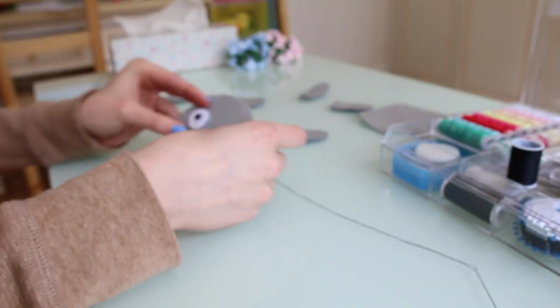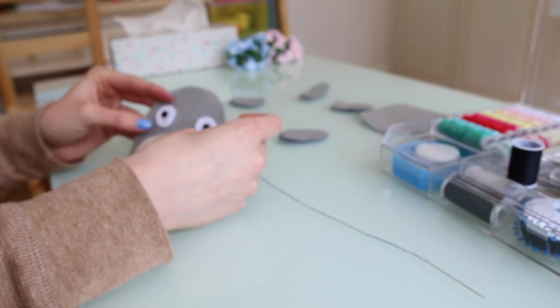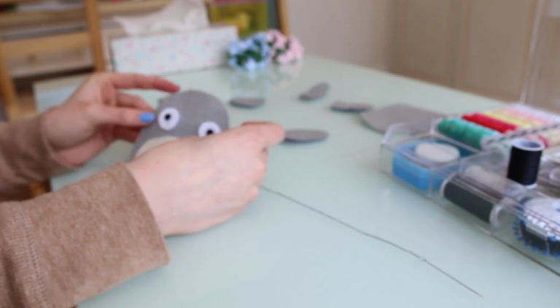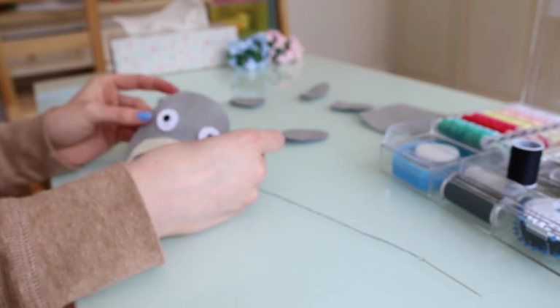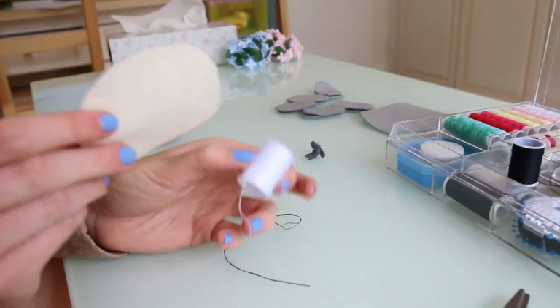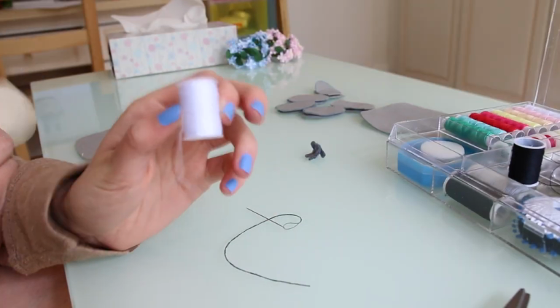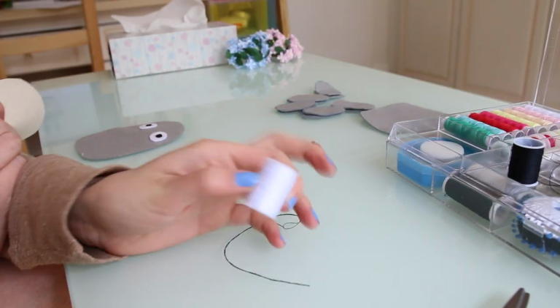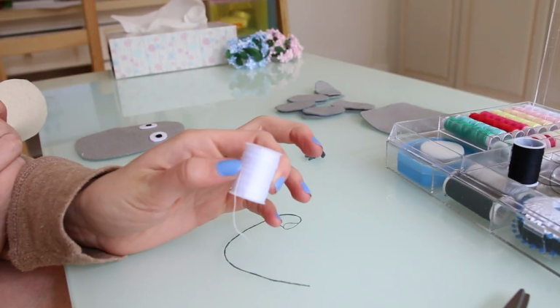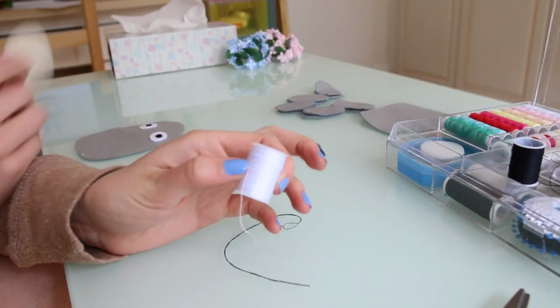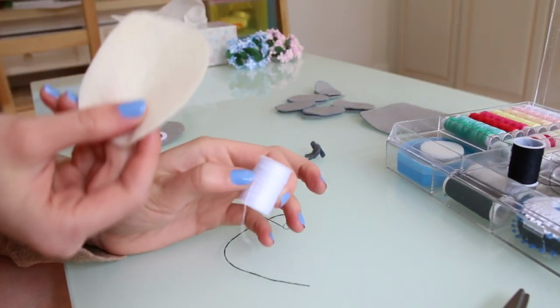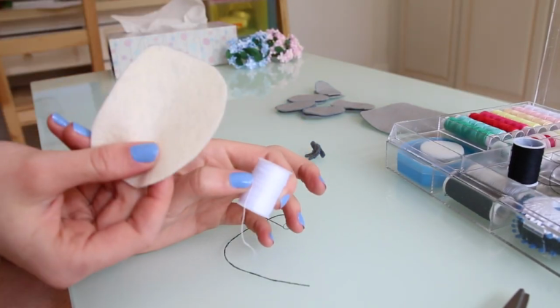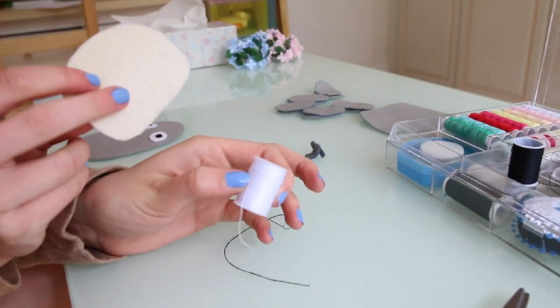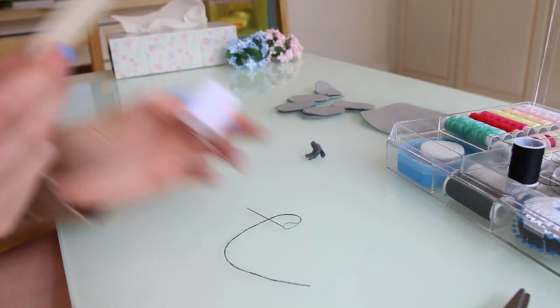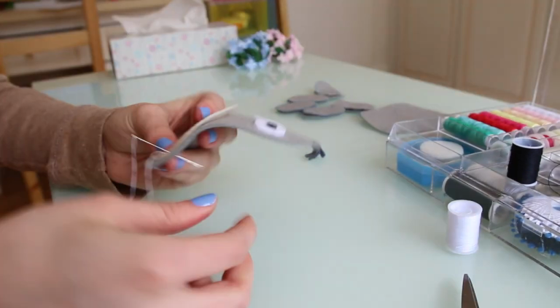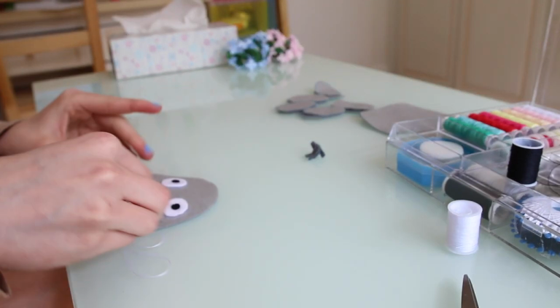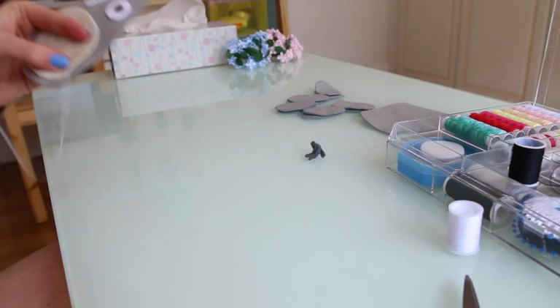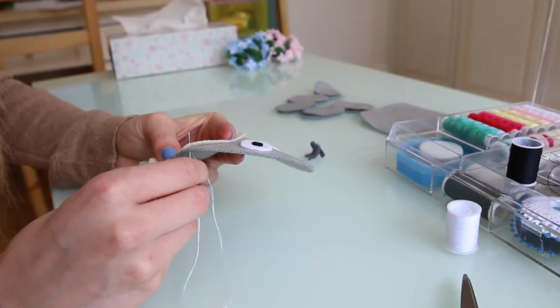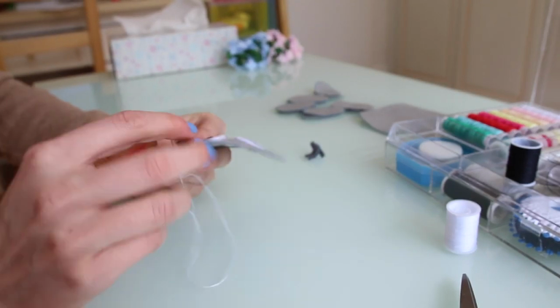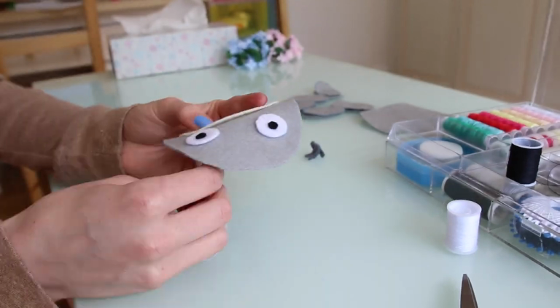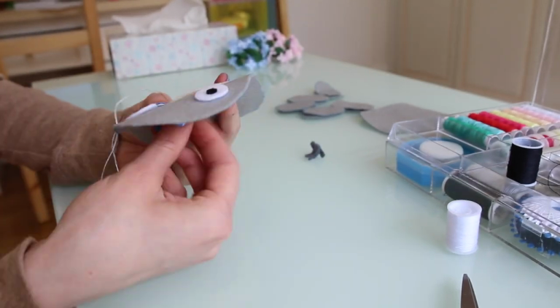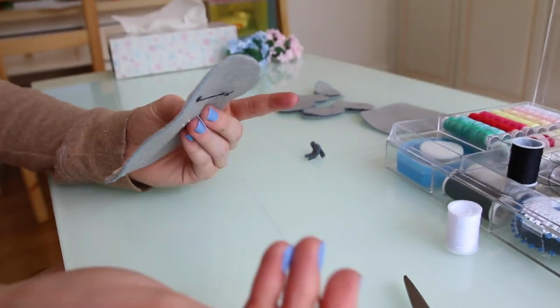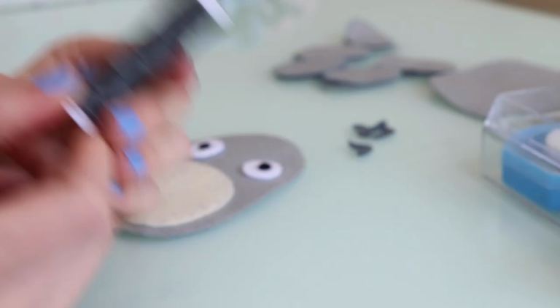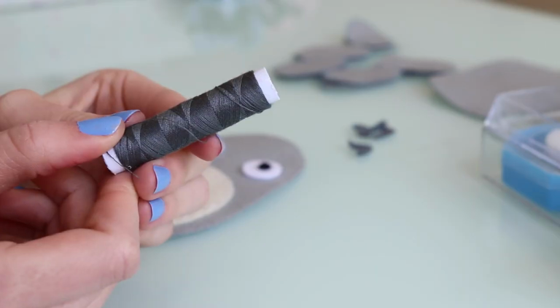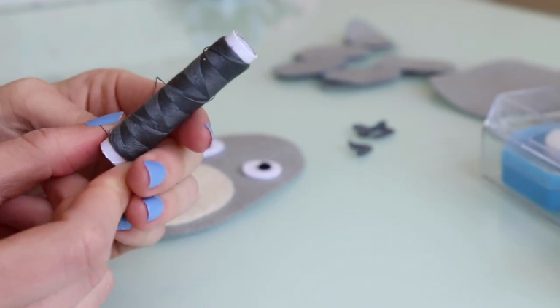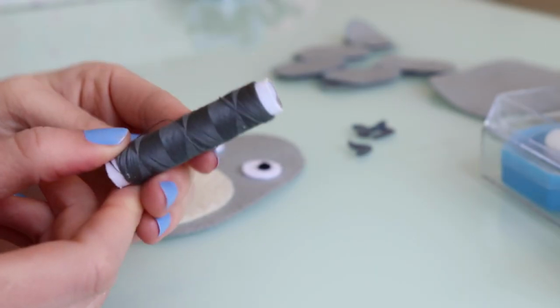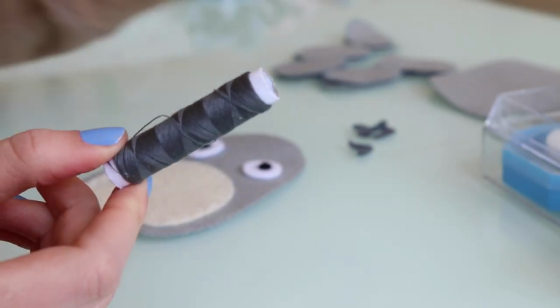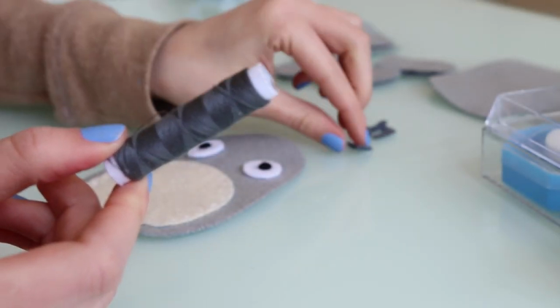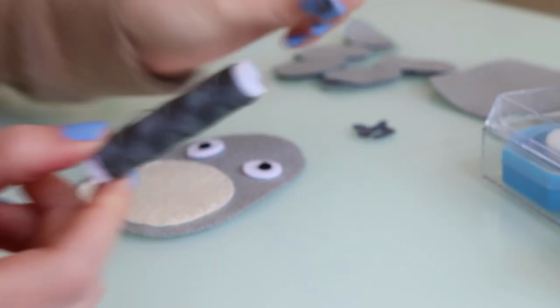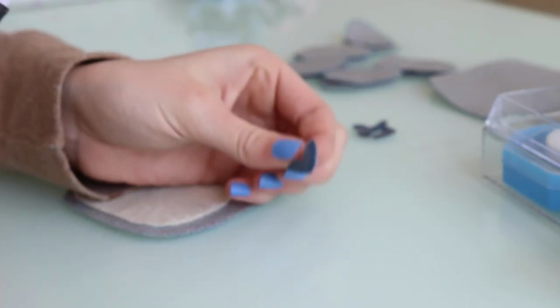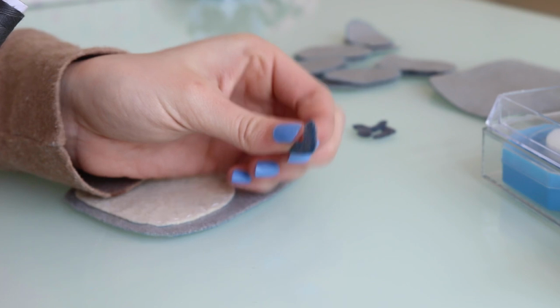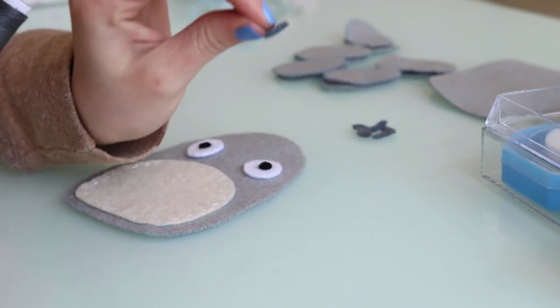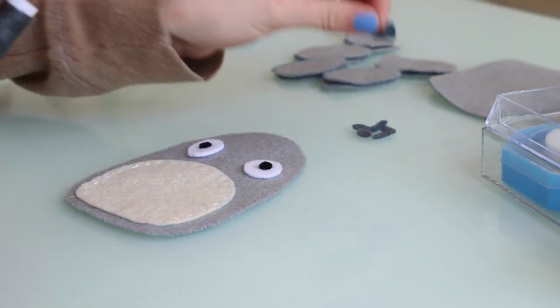Now the eyes should be on. Then using white or cream thread we're going to sew on the beige patch. Next, using dark grey thread we're going to sew on his little triangles and his nose.